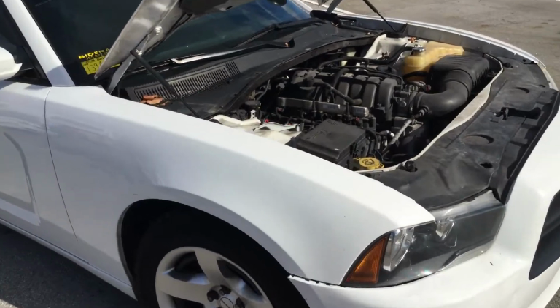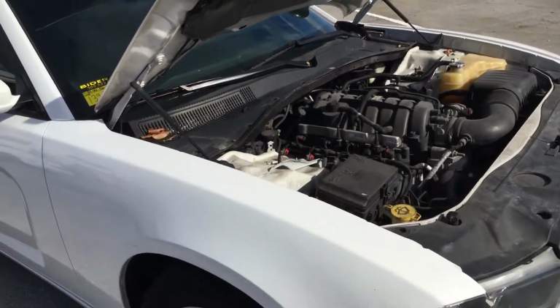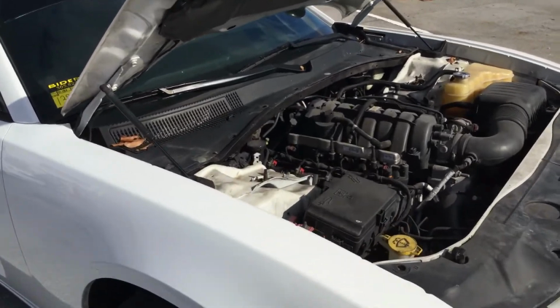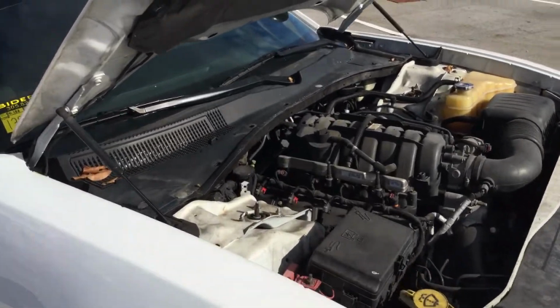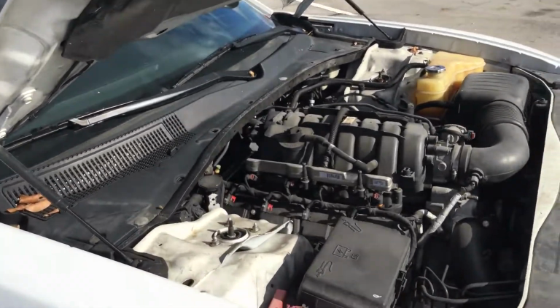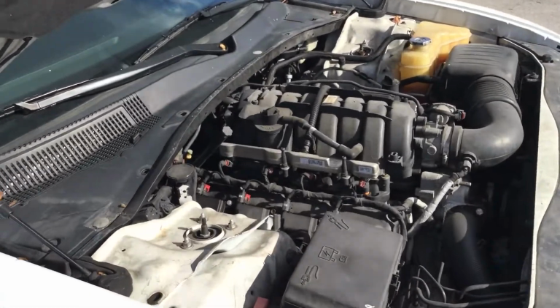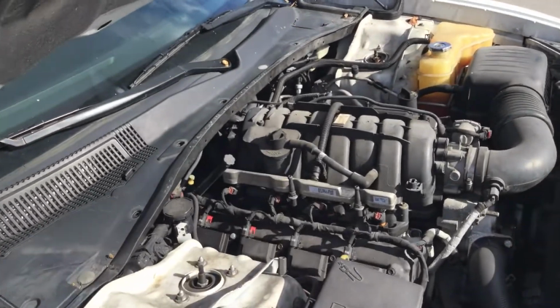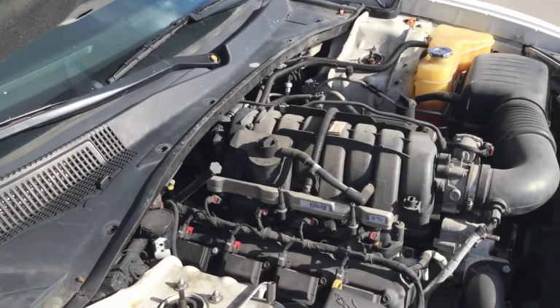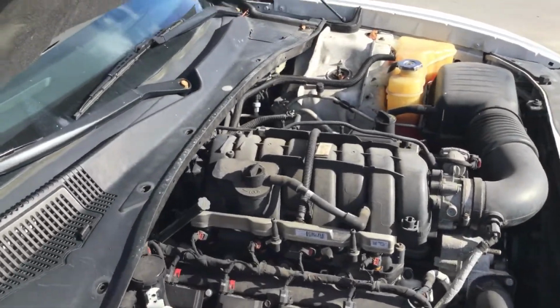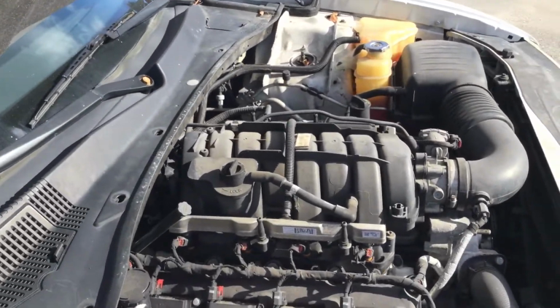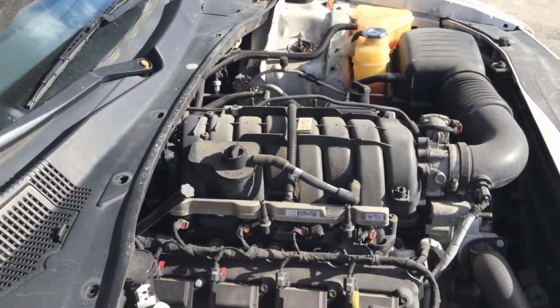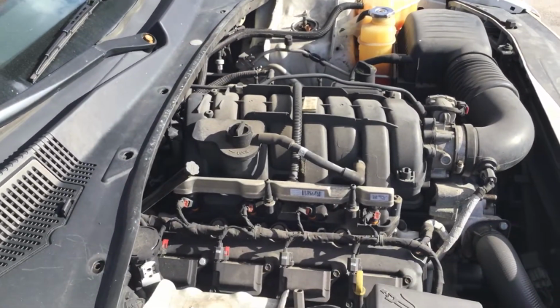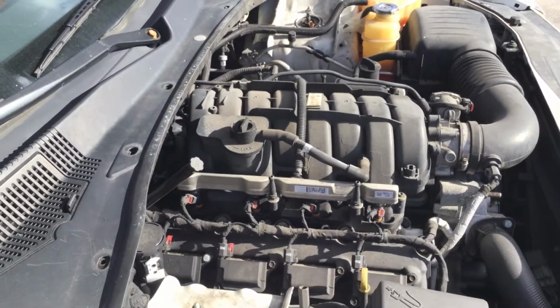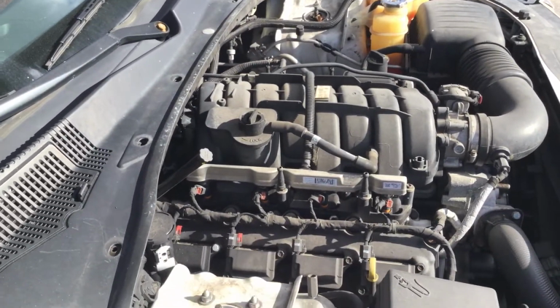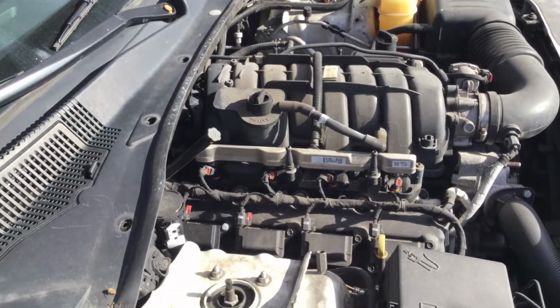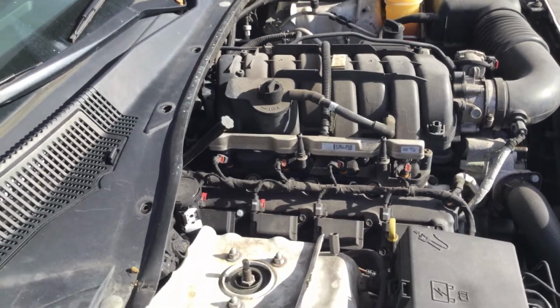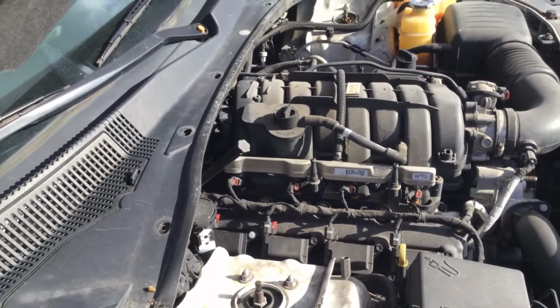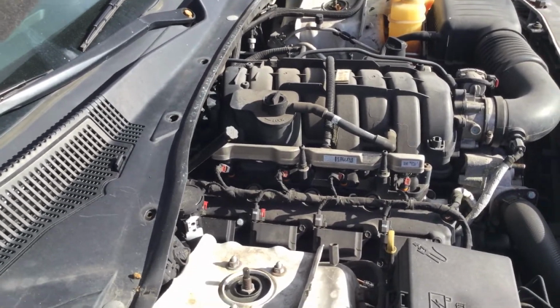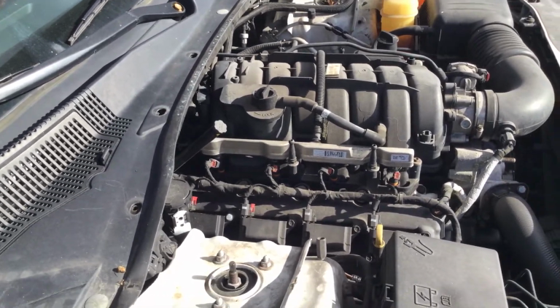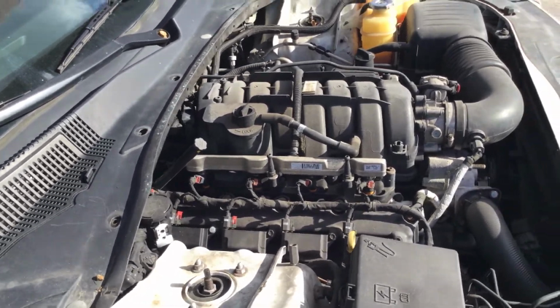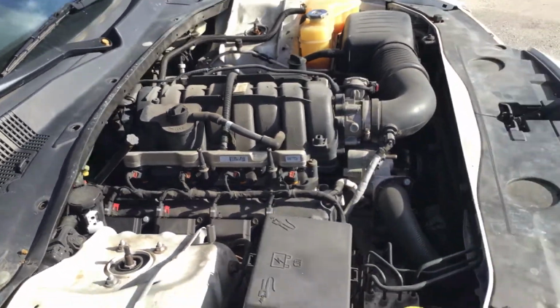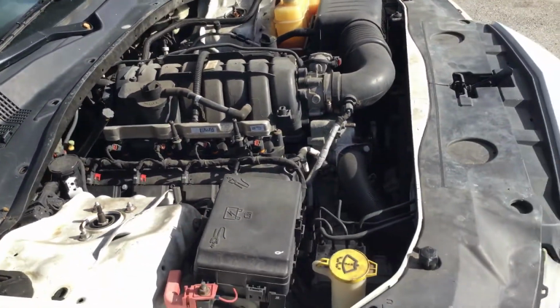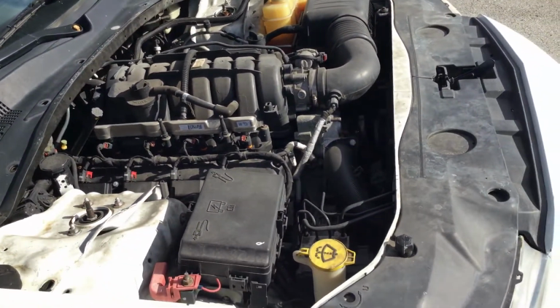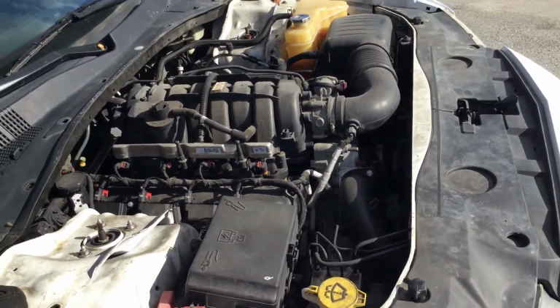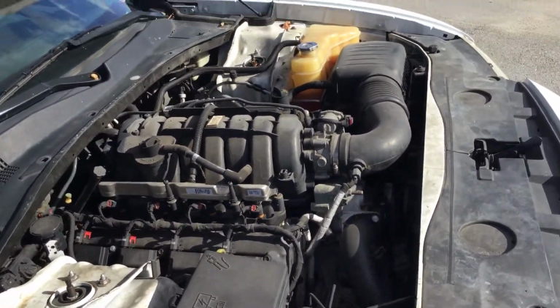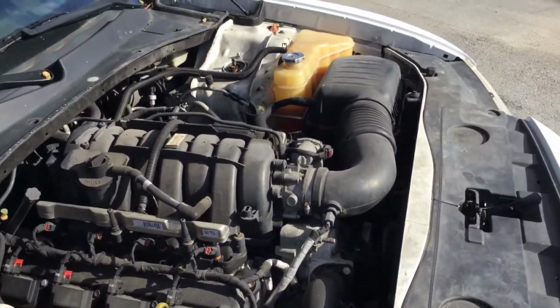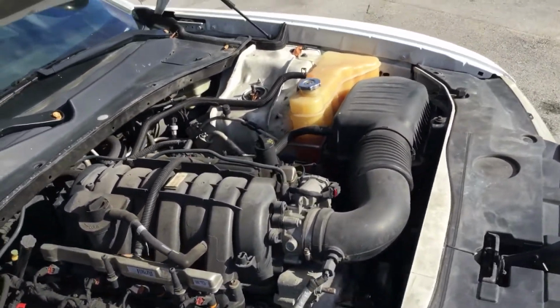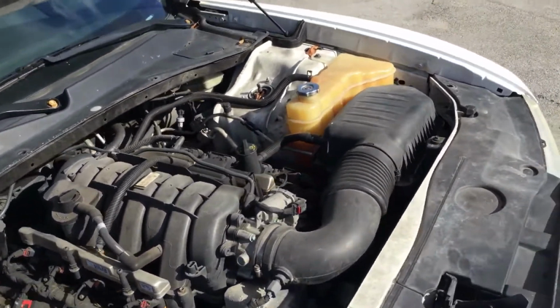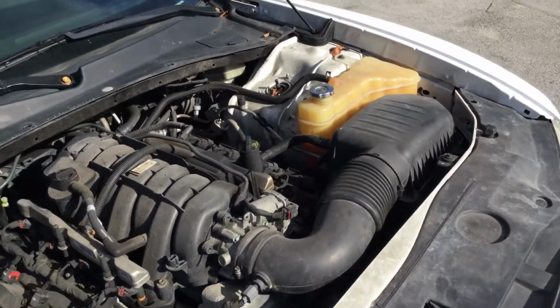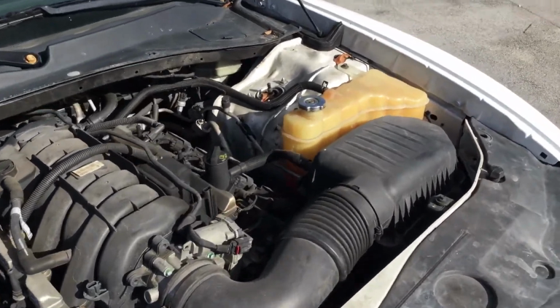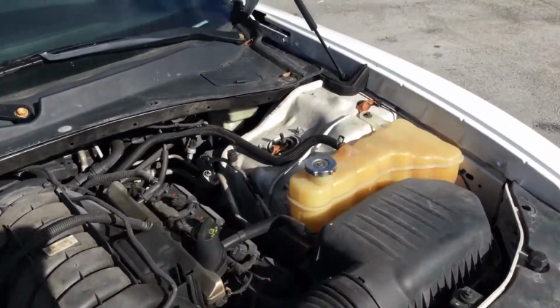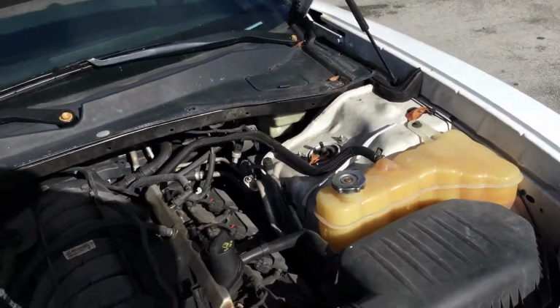The motor sounds good. Had this one running for just about an hour. It idles smooth, revs up nice. The automatic transmission engages and the AC blows cold.